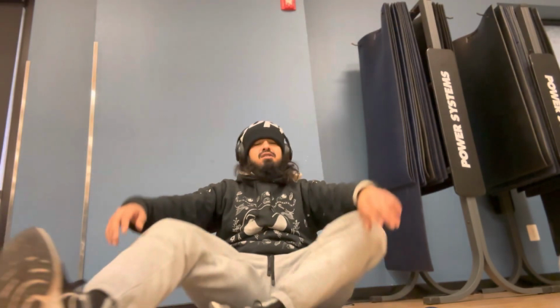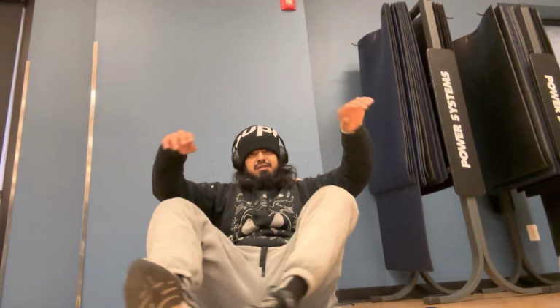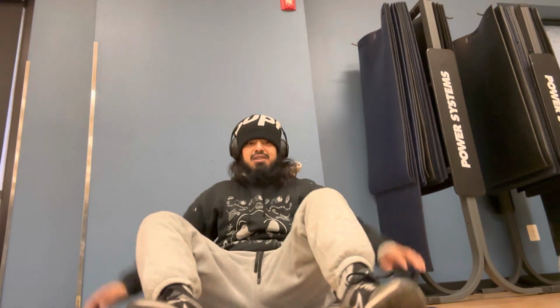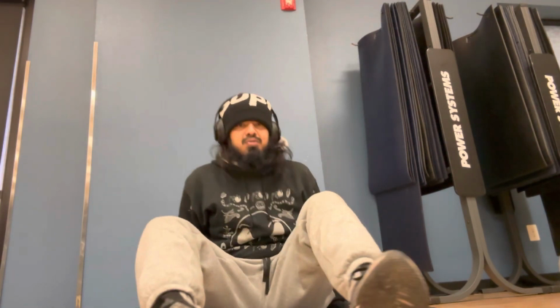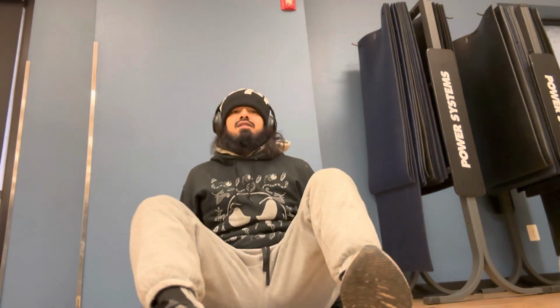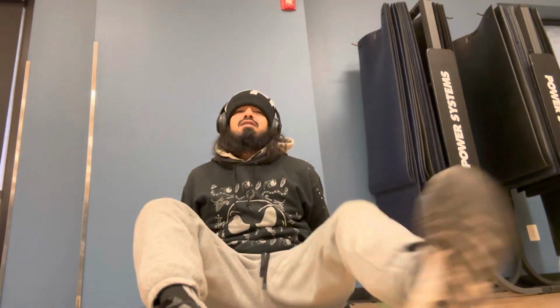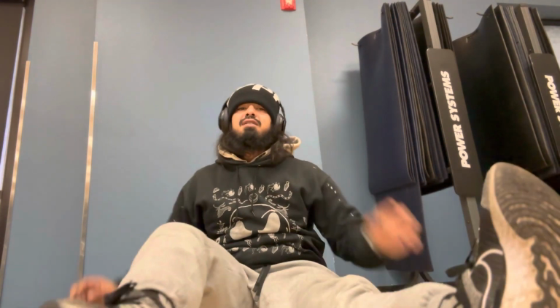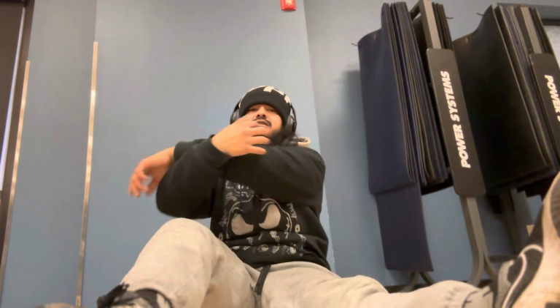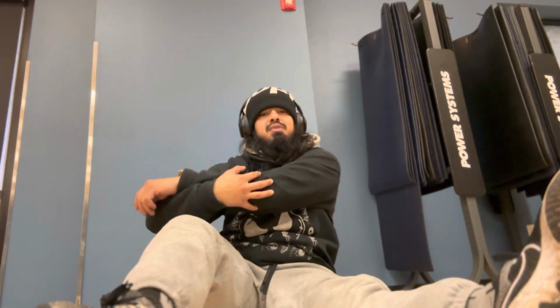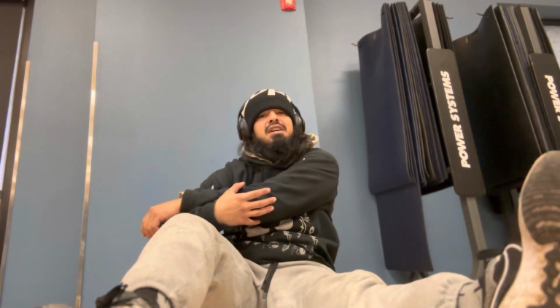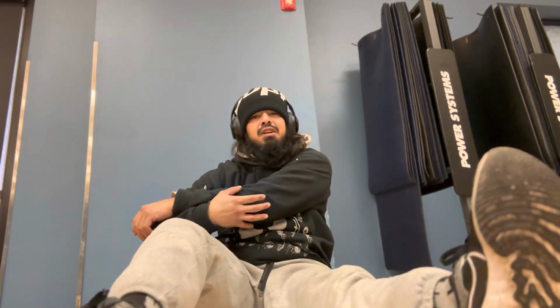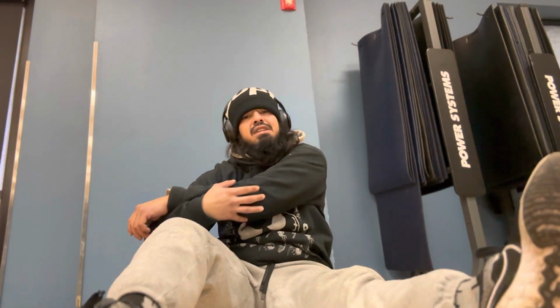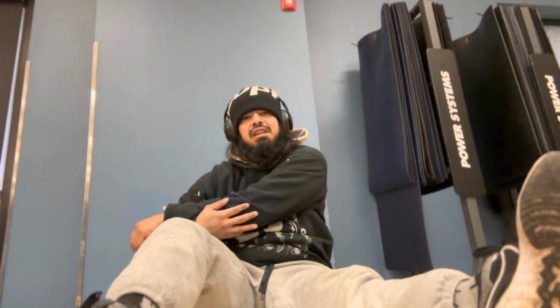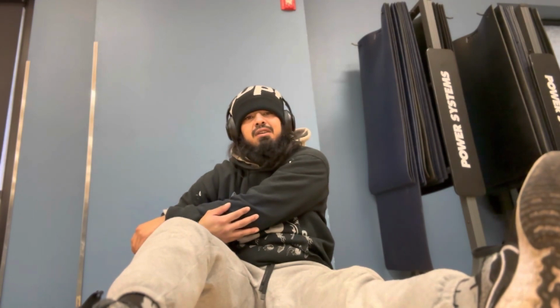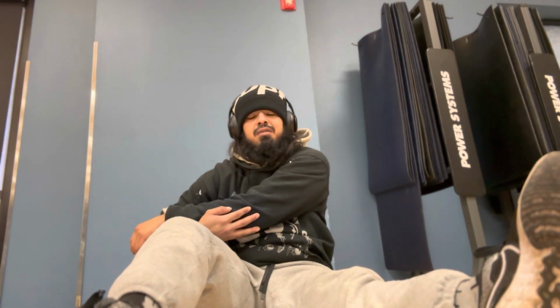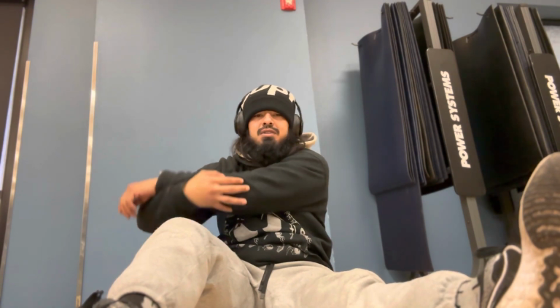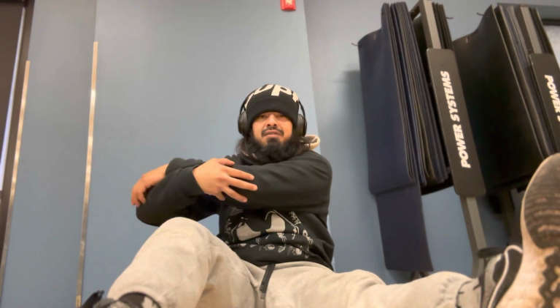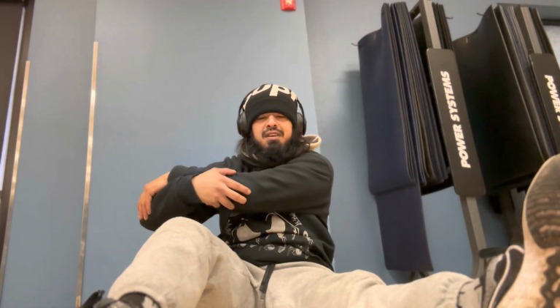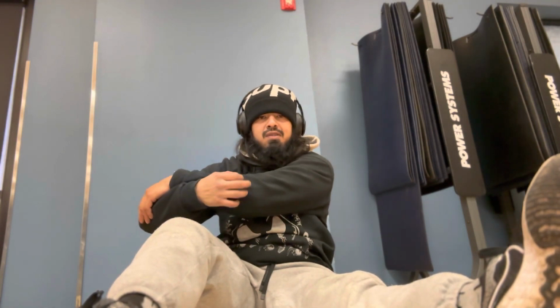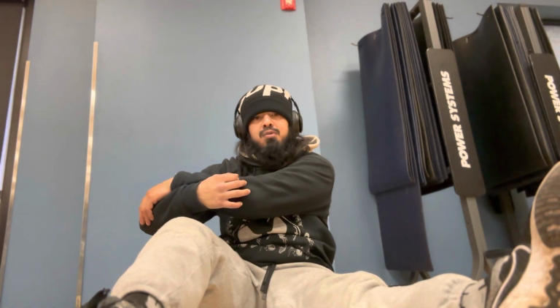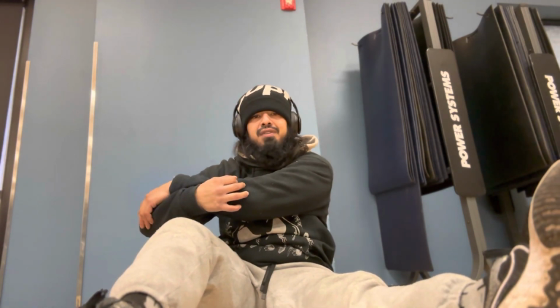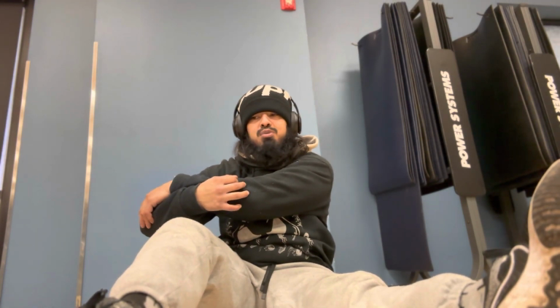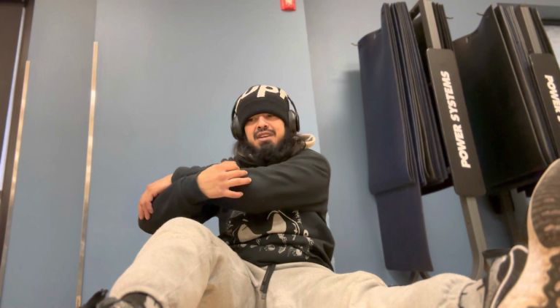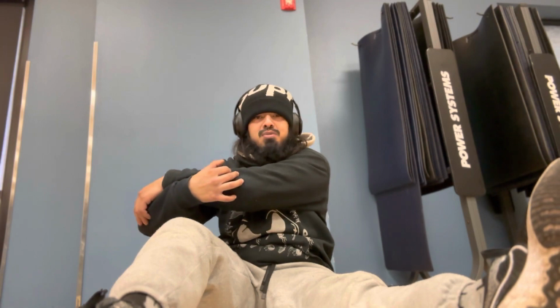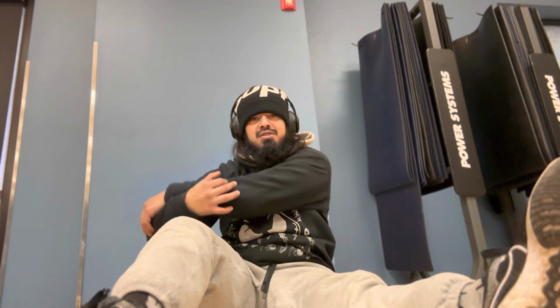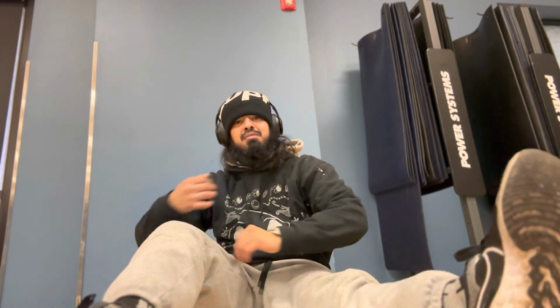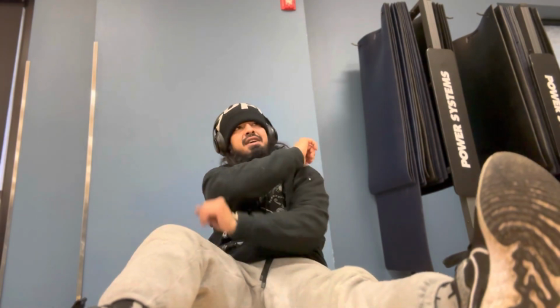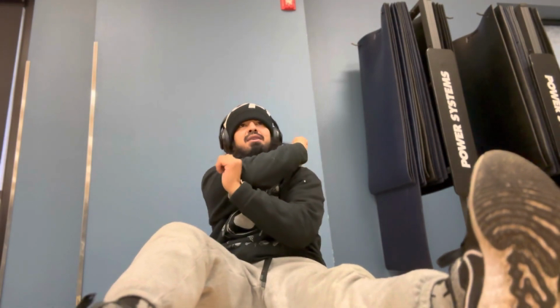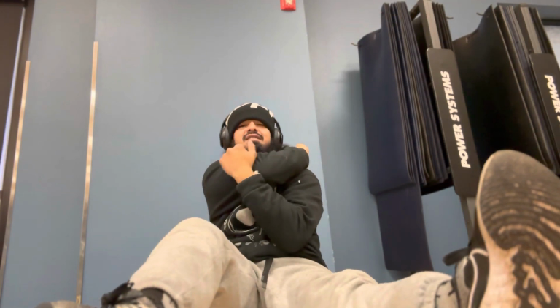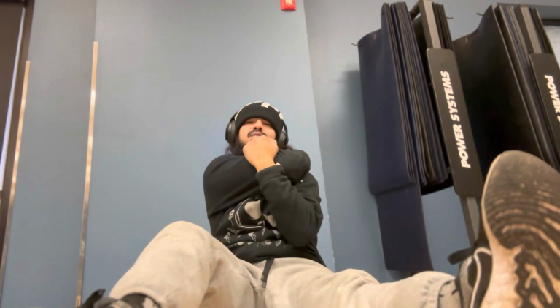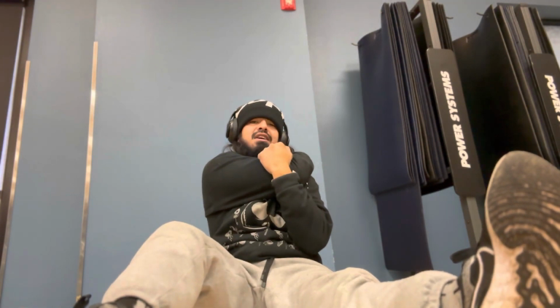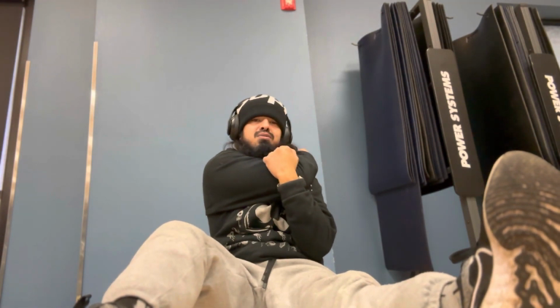In like three to six months, I'm trying to get back to my ideal weight of 170 pounds at 14% body fat. Right now I'm about 155 and around 19% body fat, so I'm gonna cut body fat and gain muscle. We'll see how that goes.